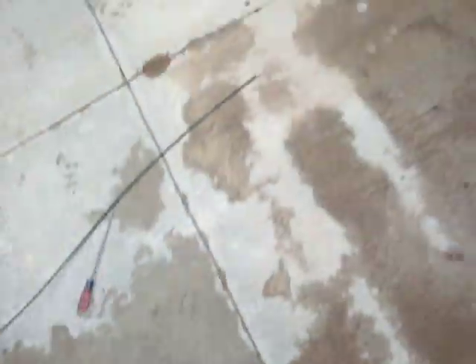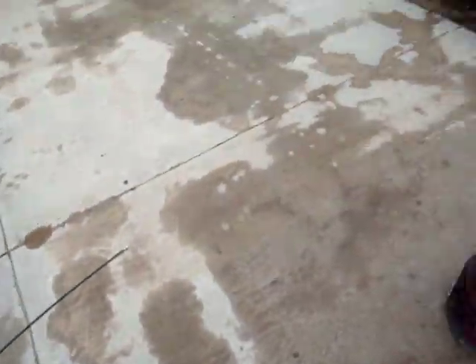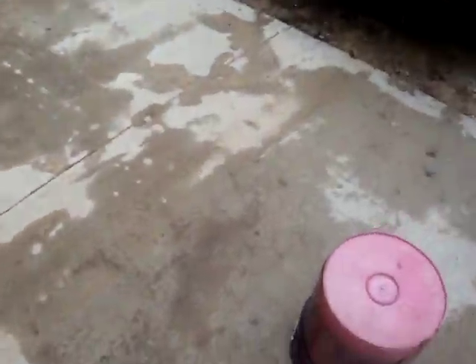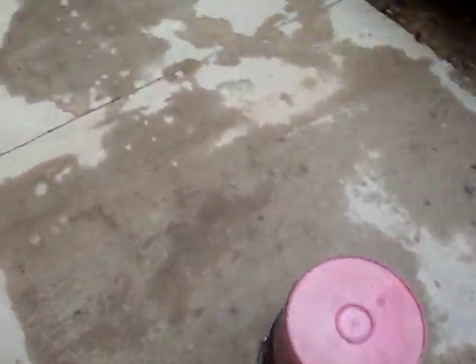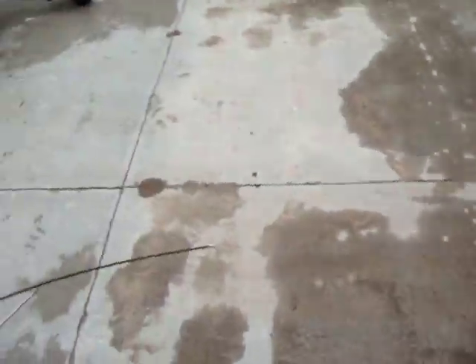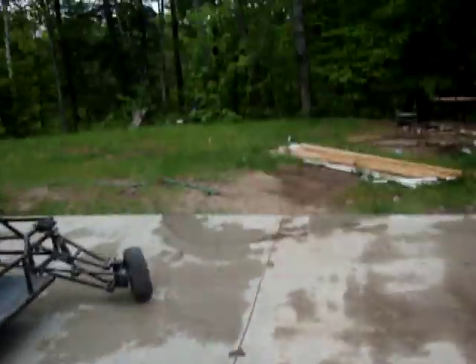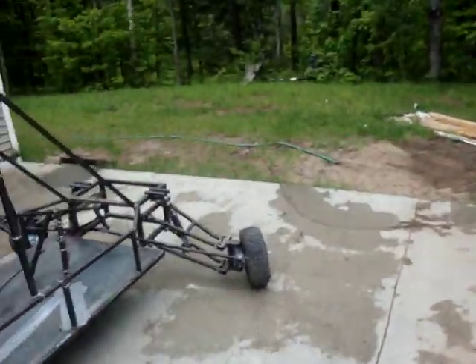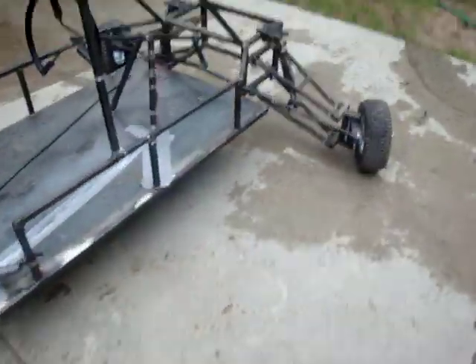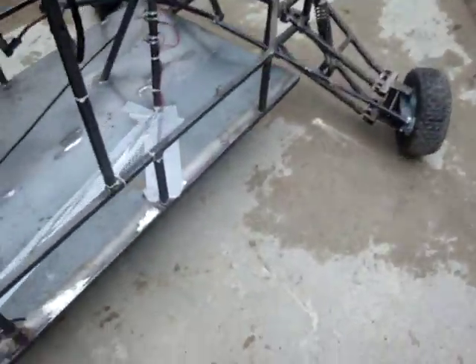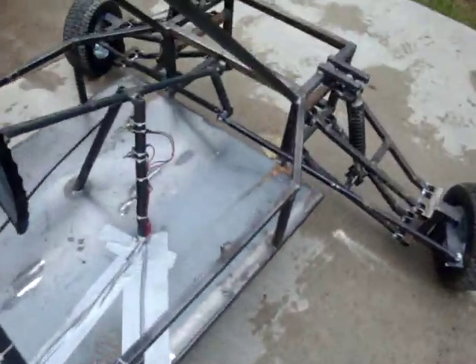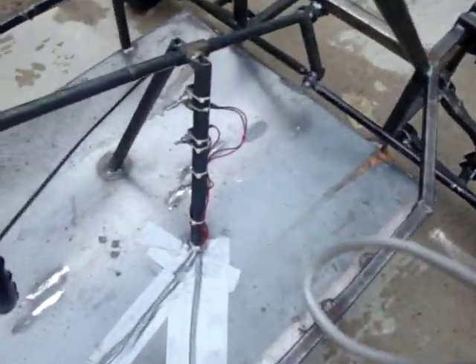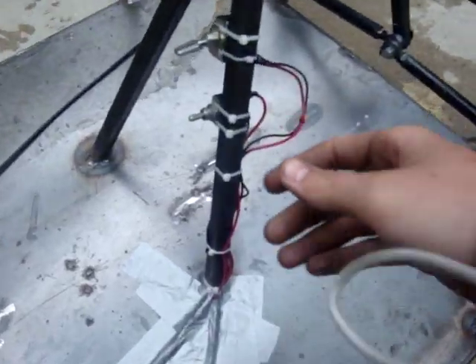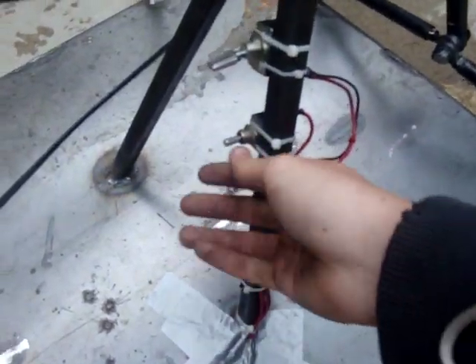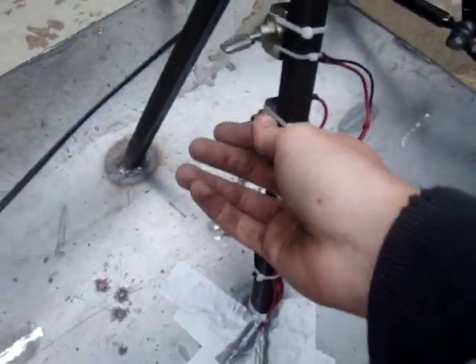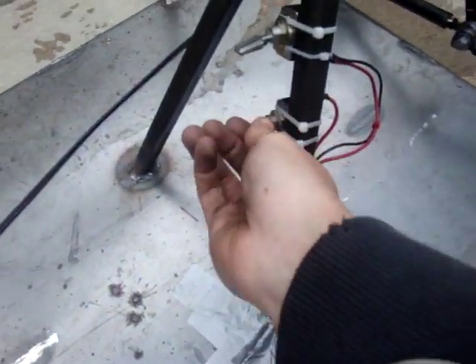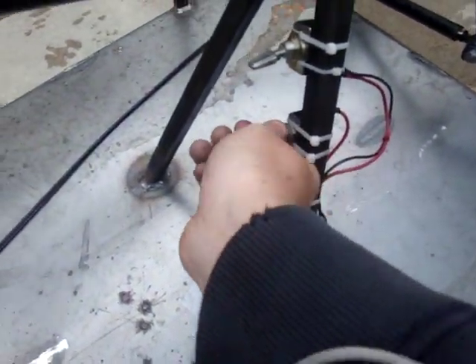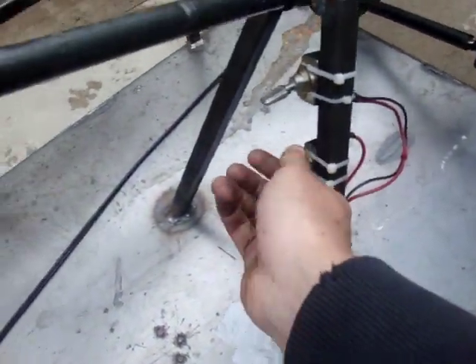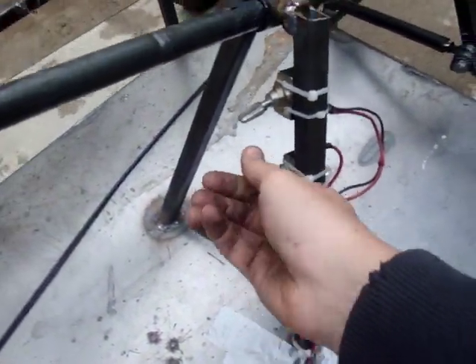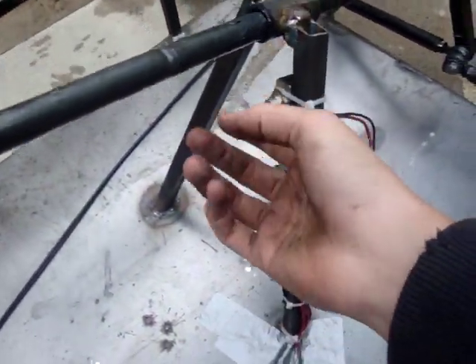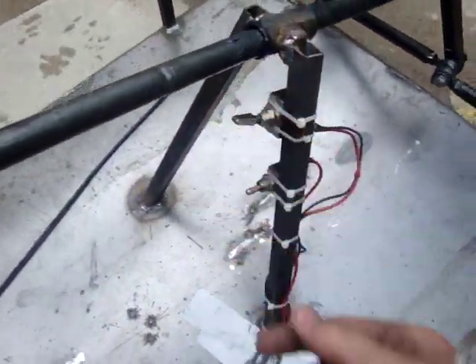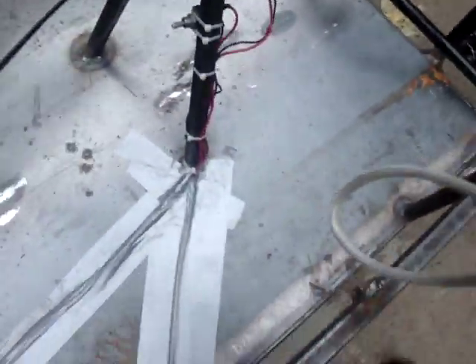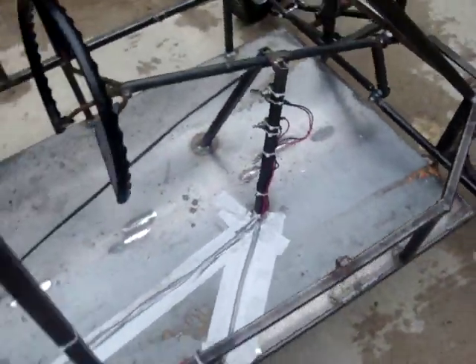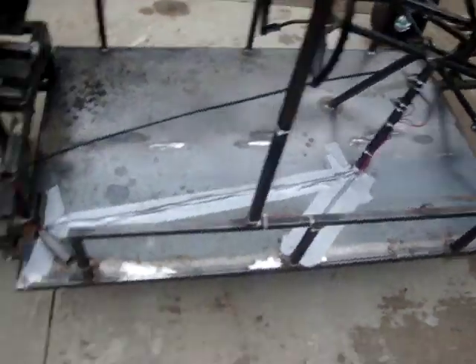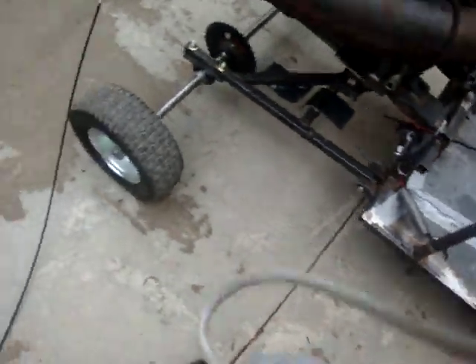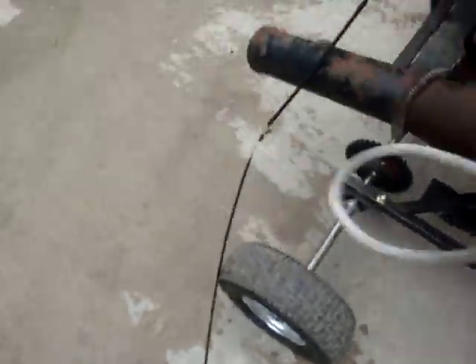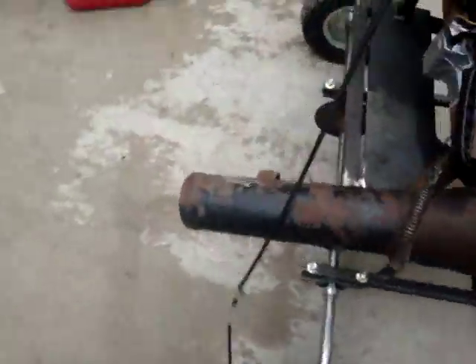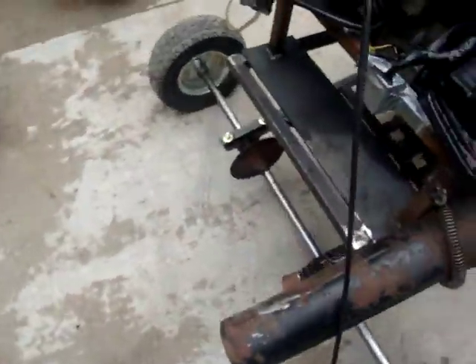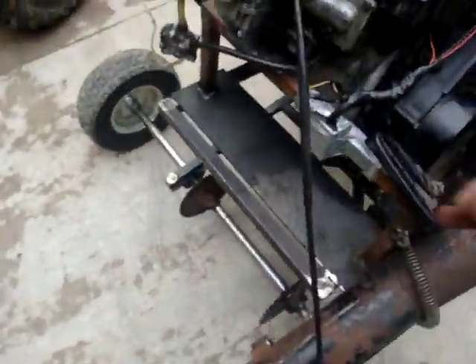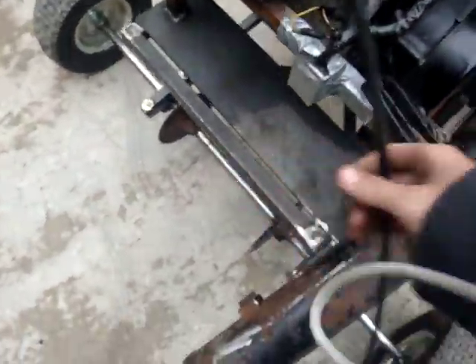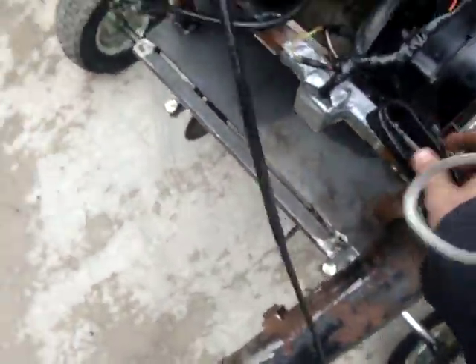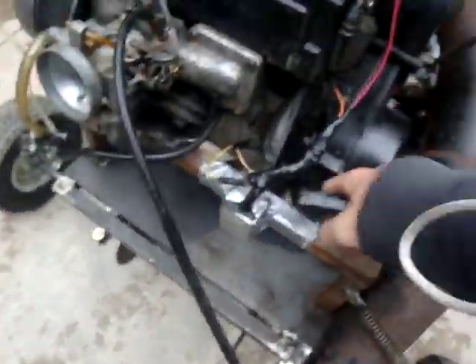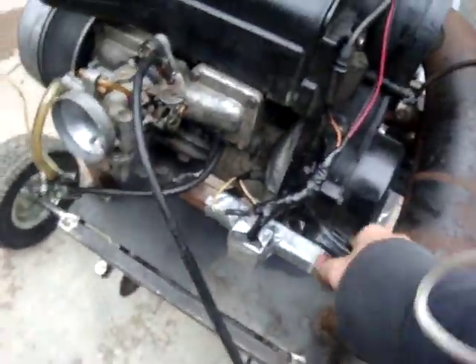I'll start her up for you. I got my light switch all hooked up — that's off. That's the light on. That's ignition on. Let's see if I can start with one hand.